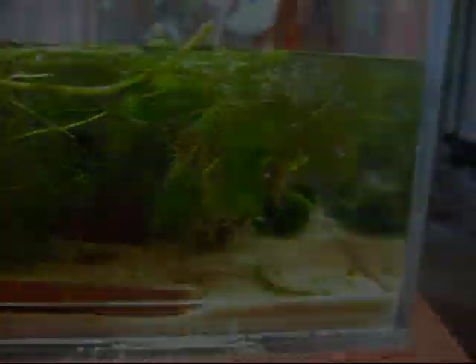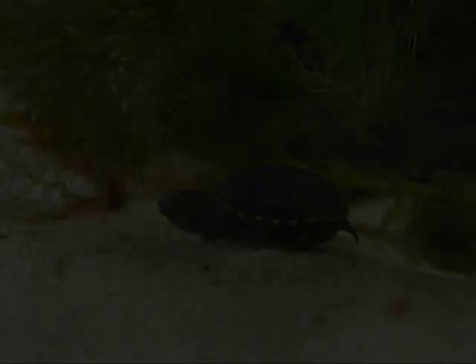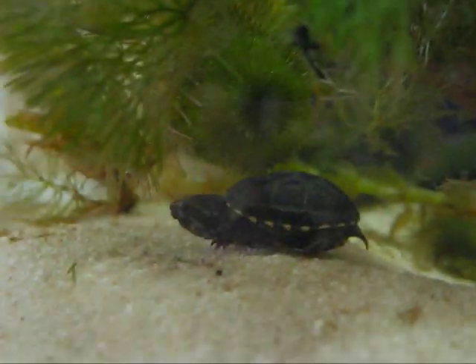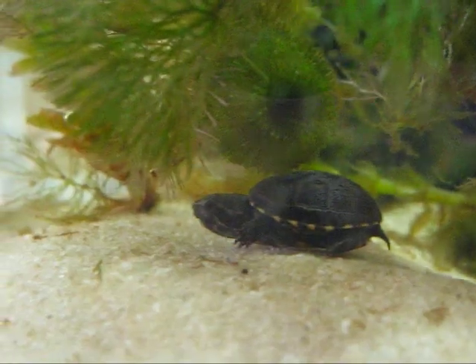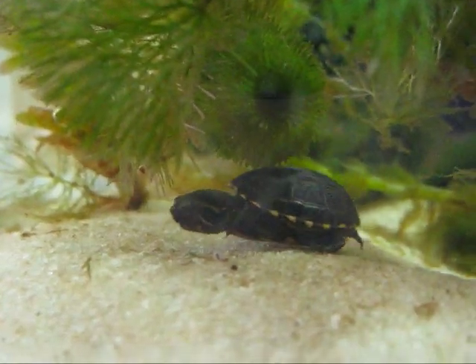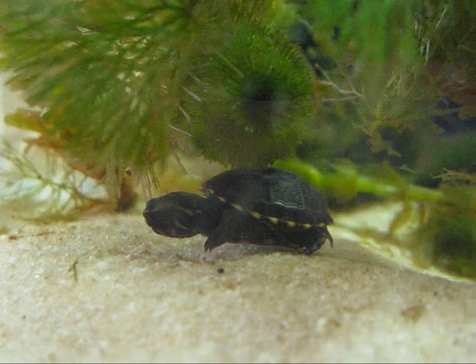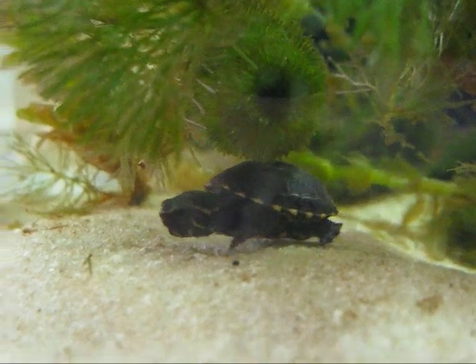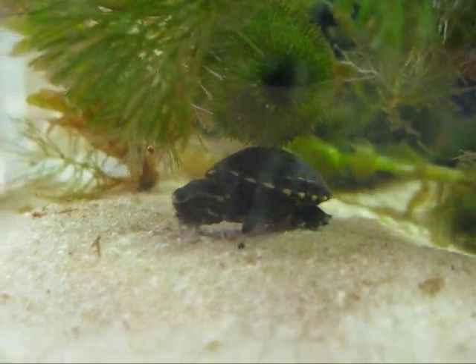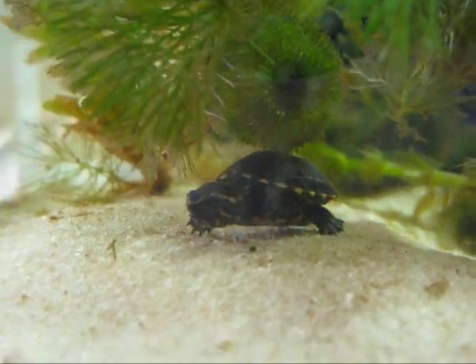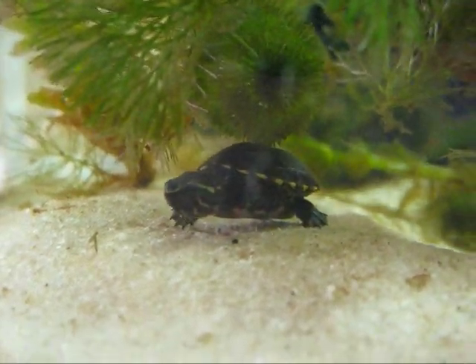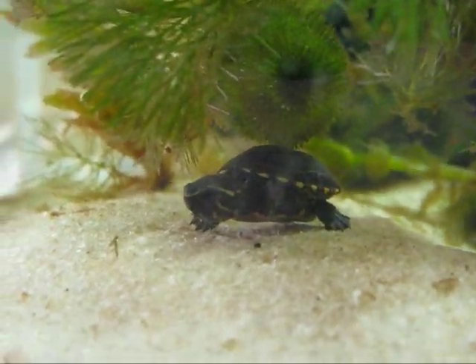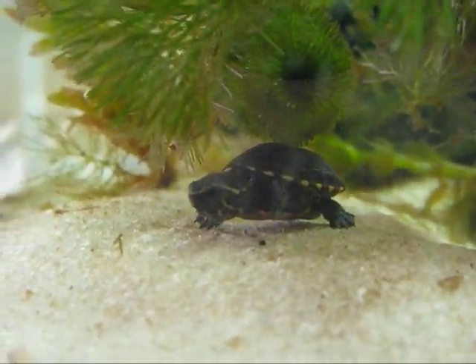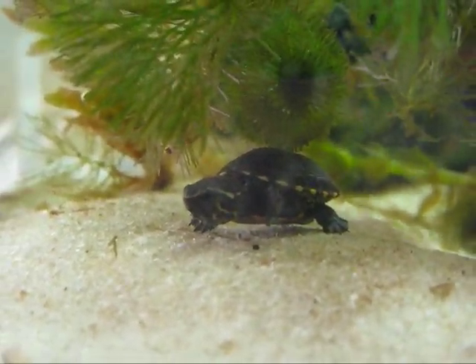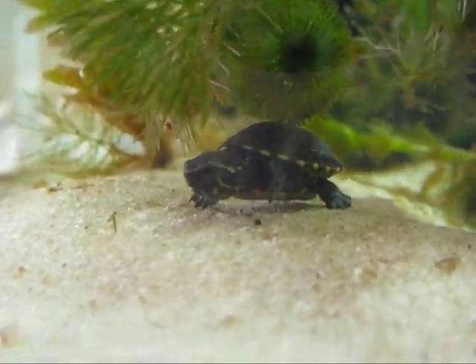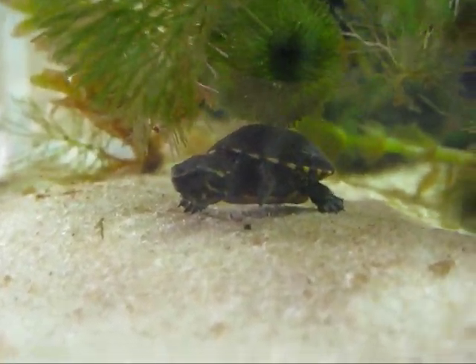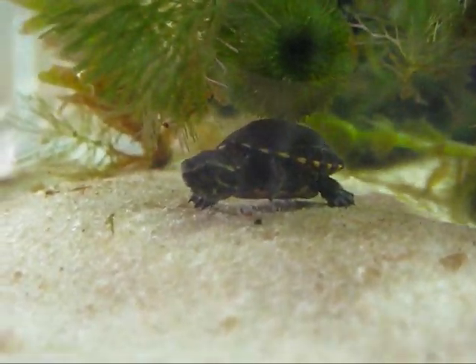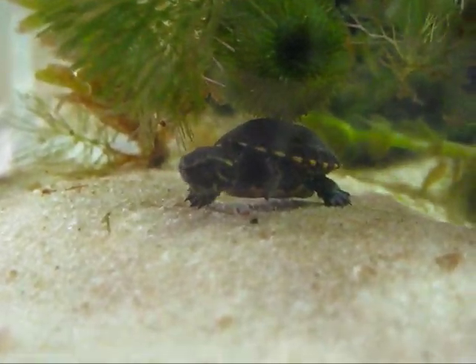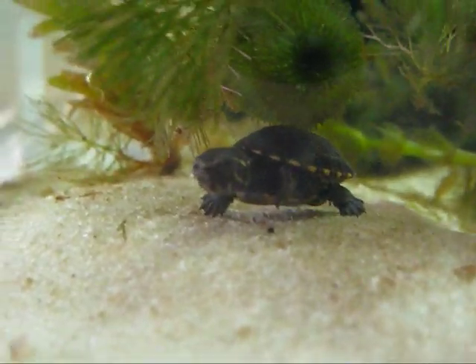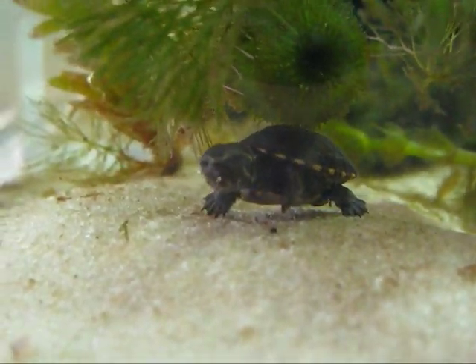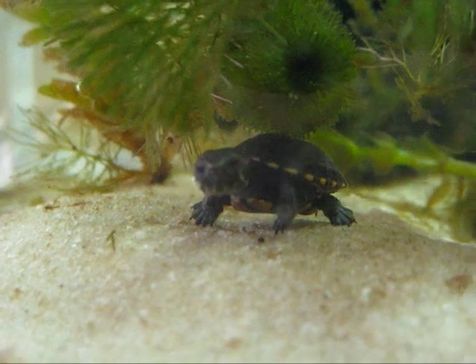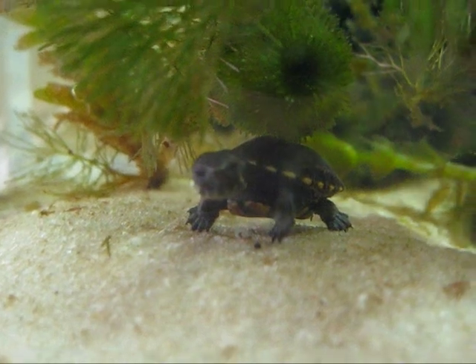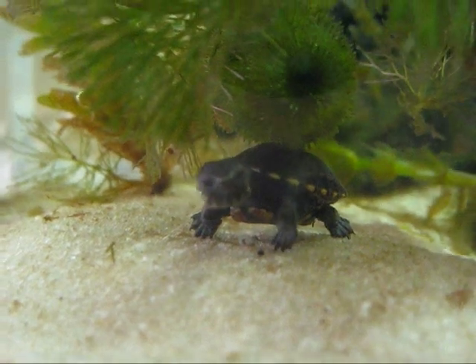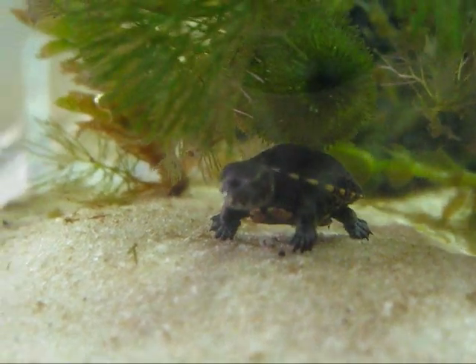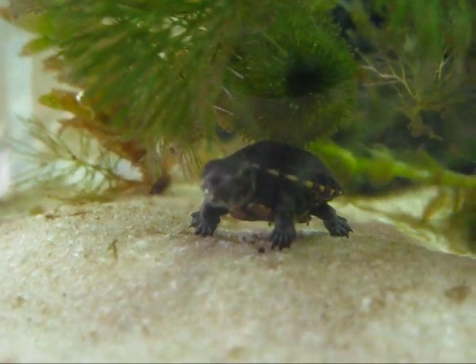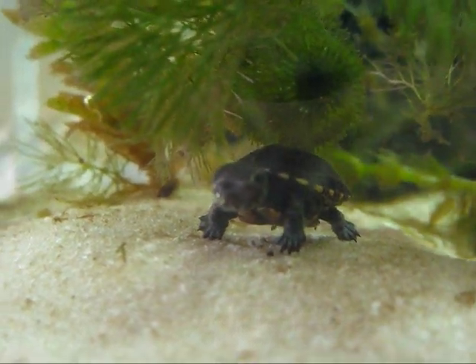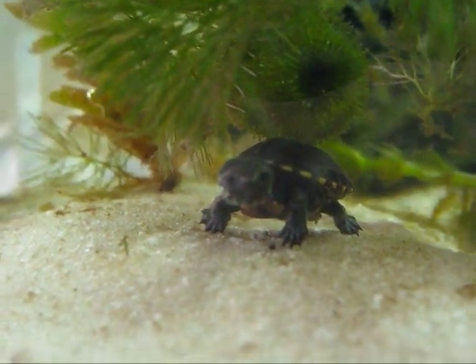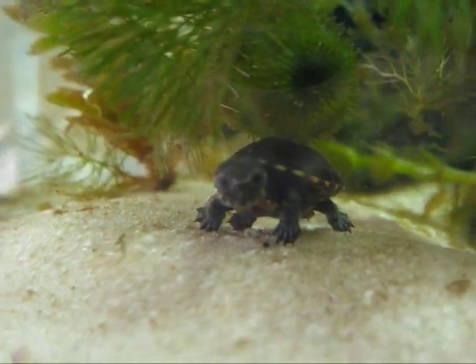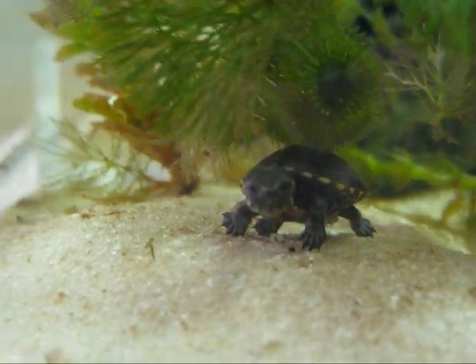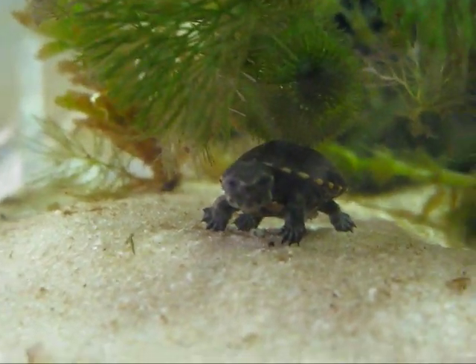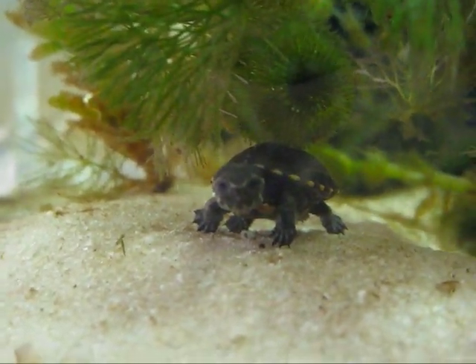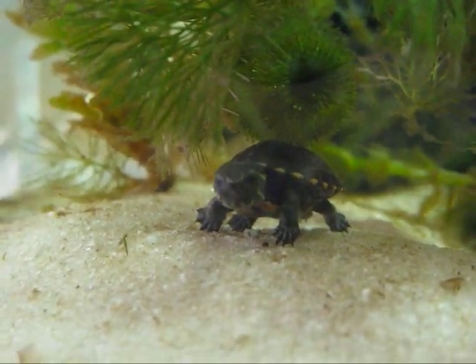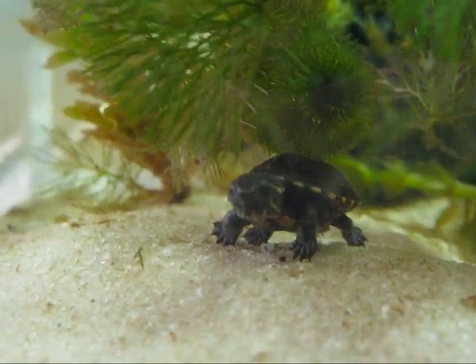Here you can see how heavily planted the tank is. This is the last little video clip I took before releasing the turtle, taken on the 3rd of October before releasing him the next day.